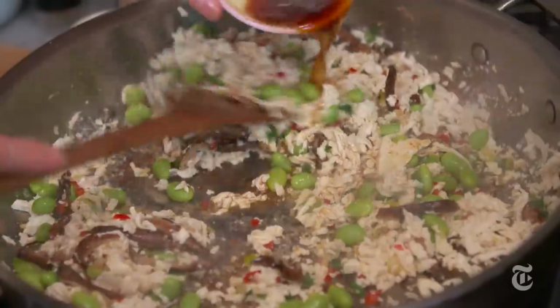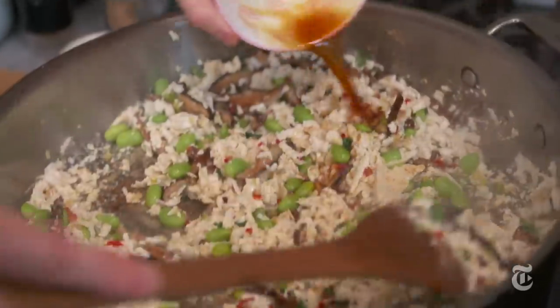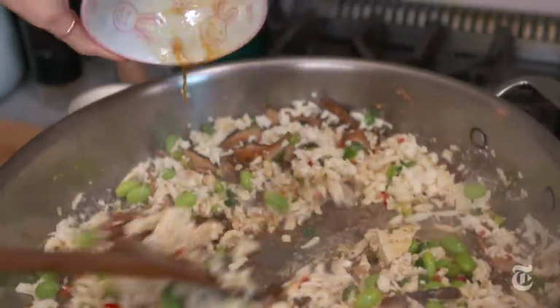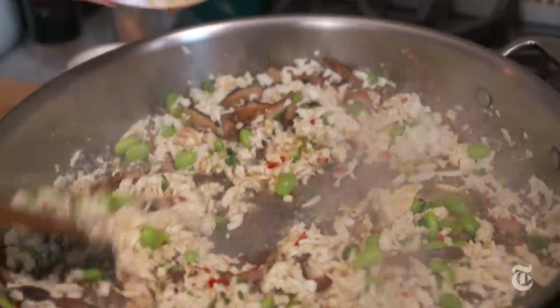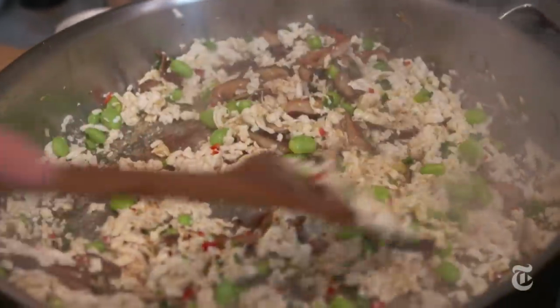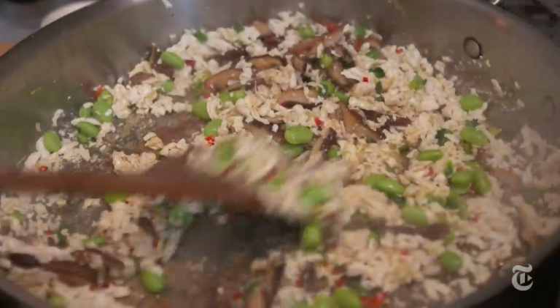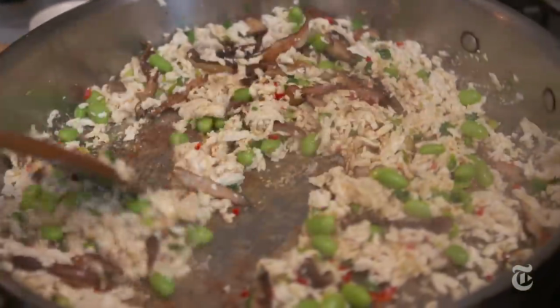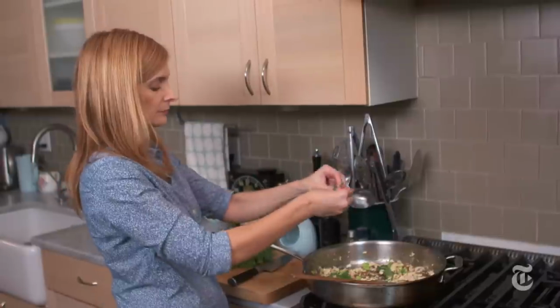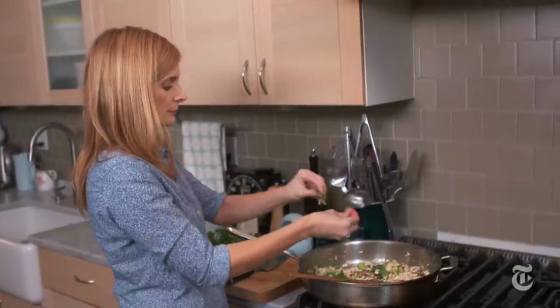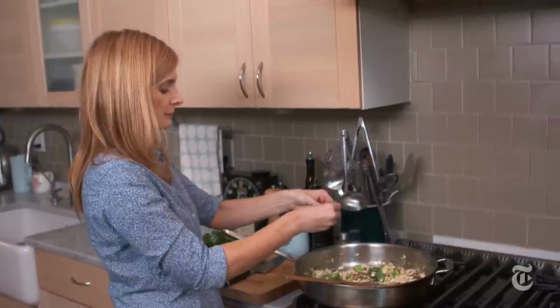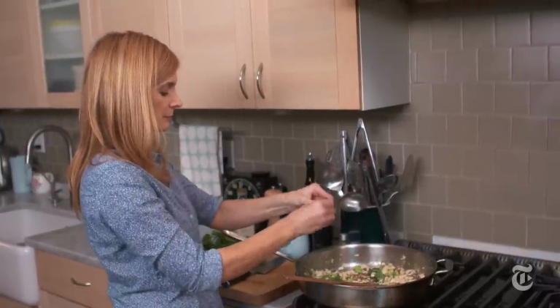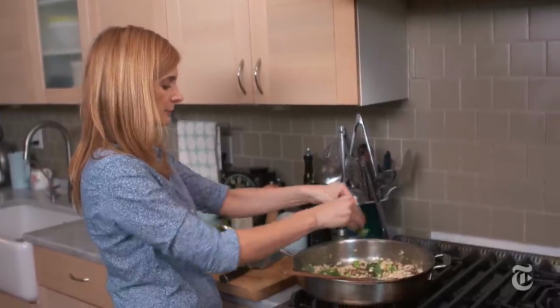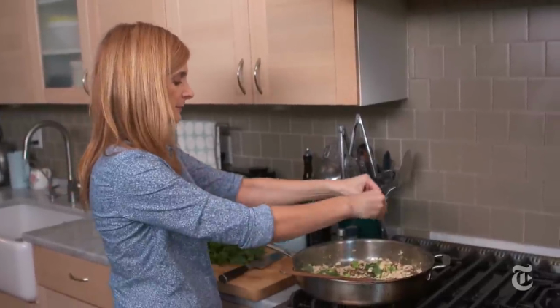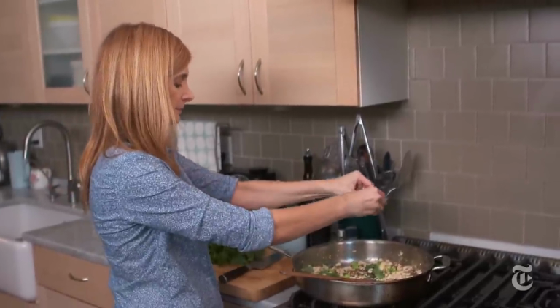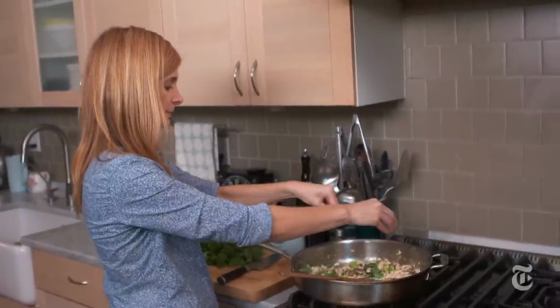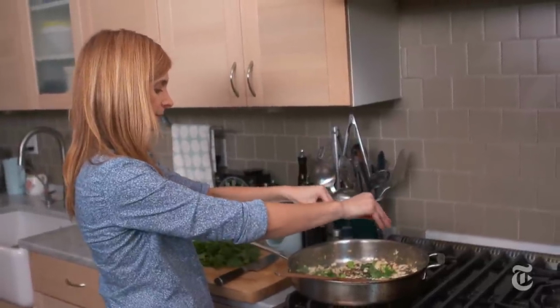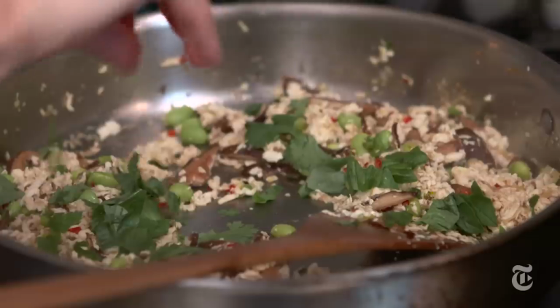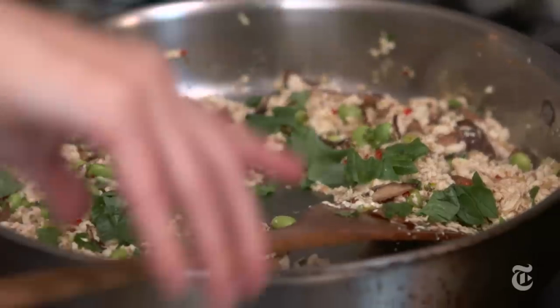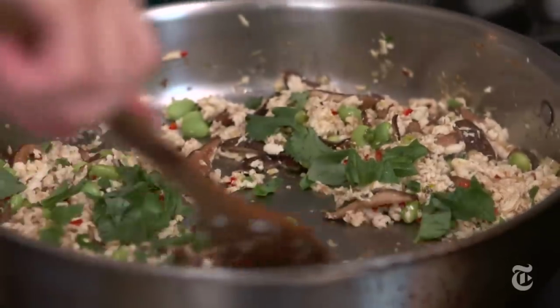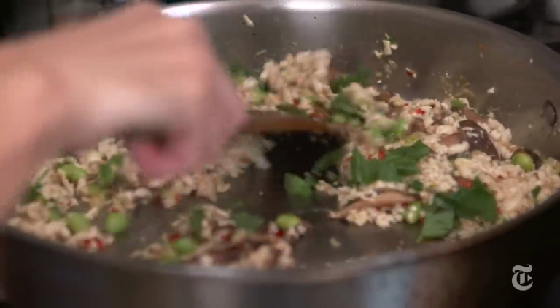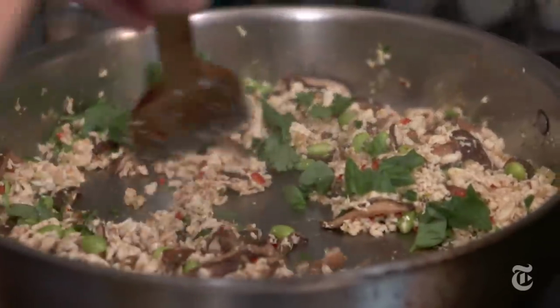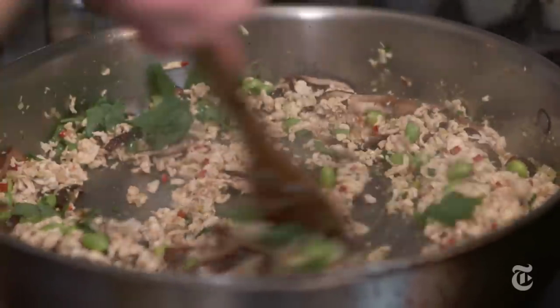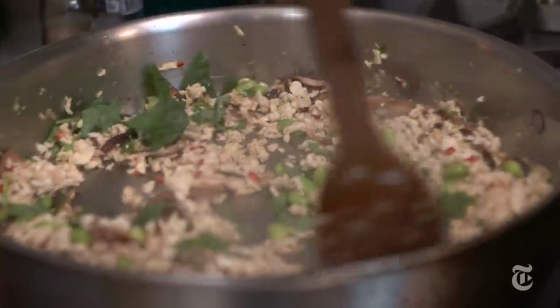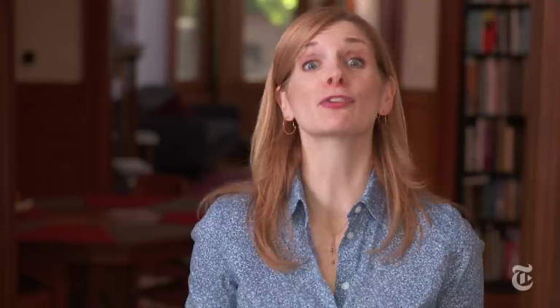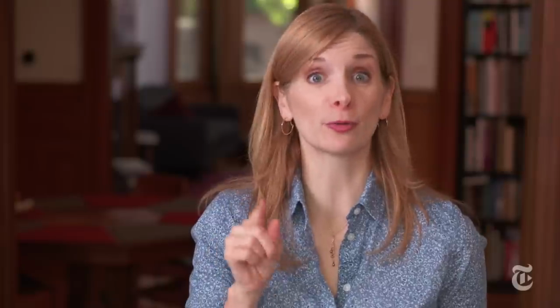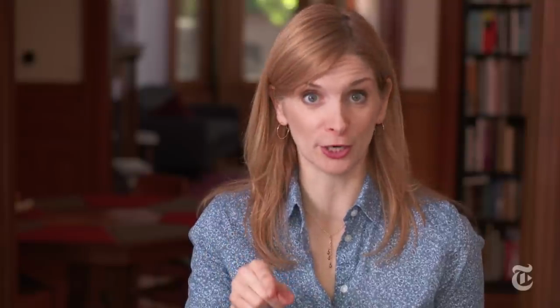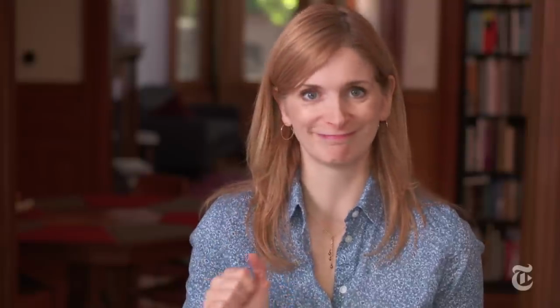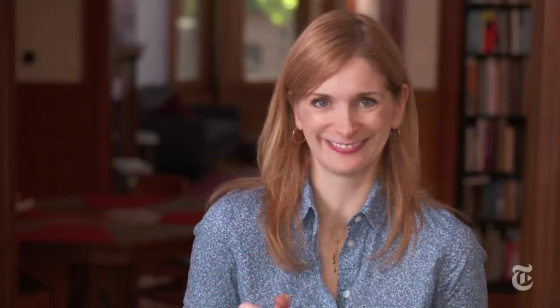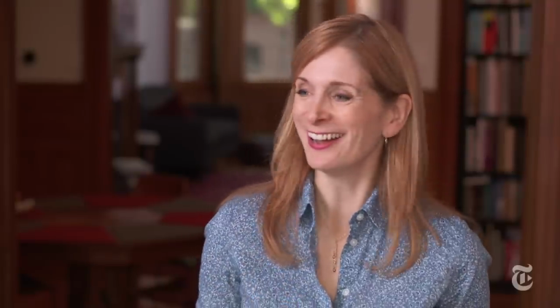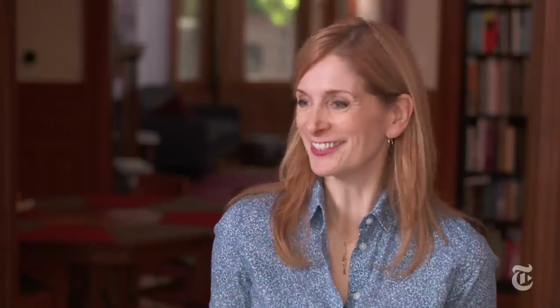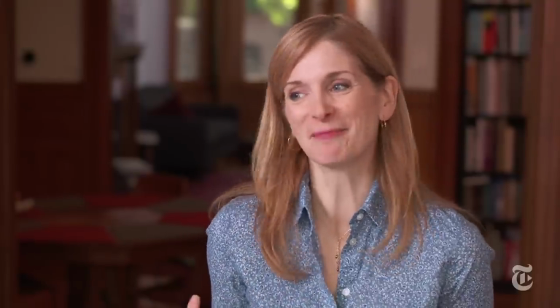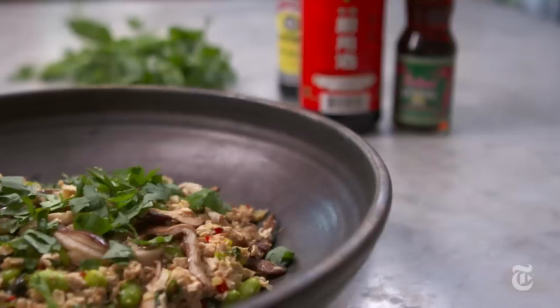When you sauté the grated tofu, it almost takes on the texture of ground meat. It's a terrific texture, a terrific flavor, completely vegetarian. However, you could also add pork — I do, I add pork all the time.